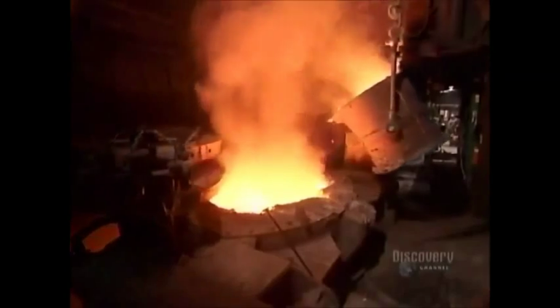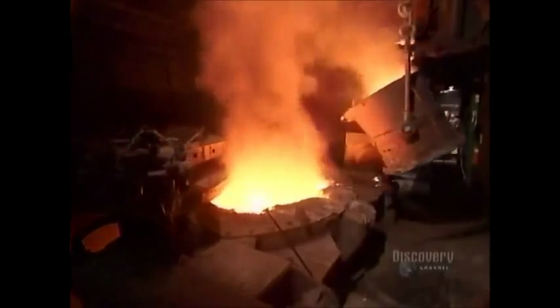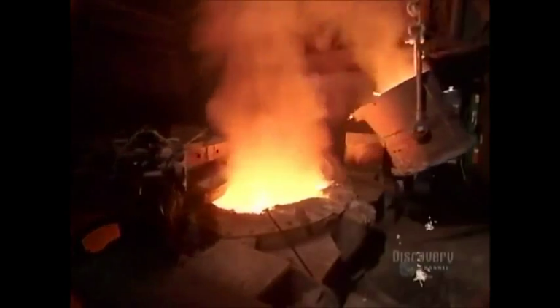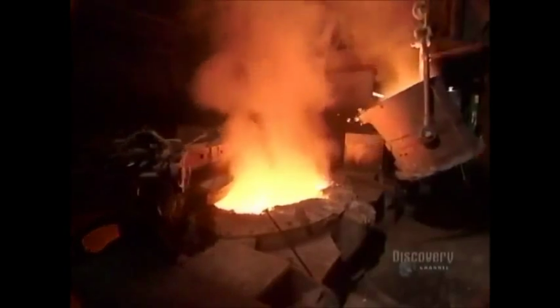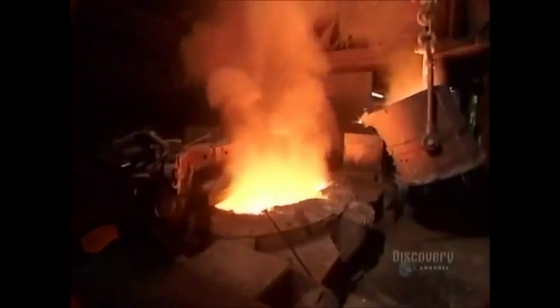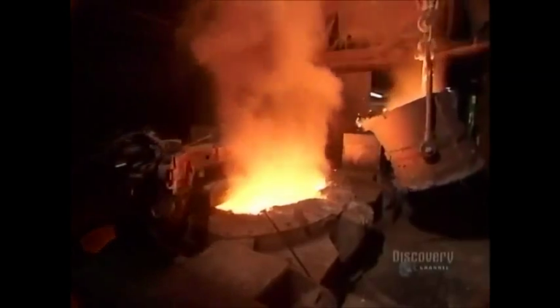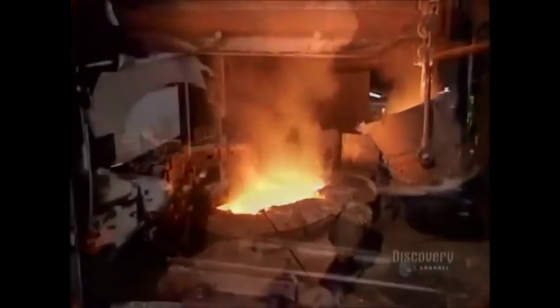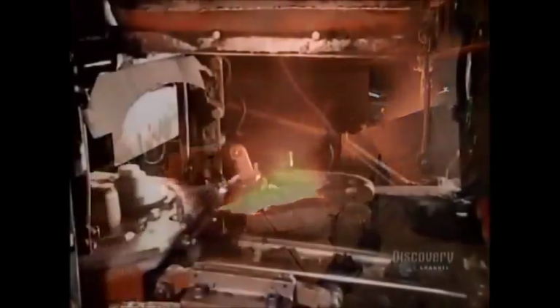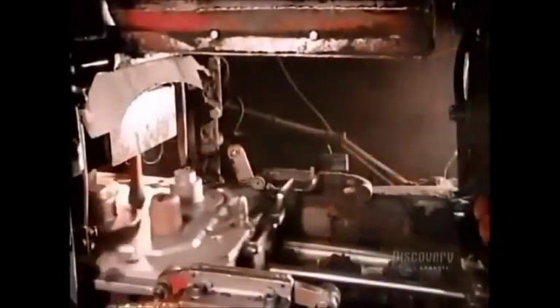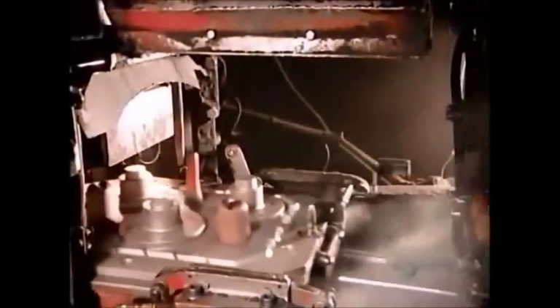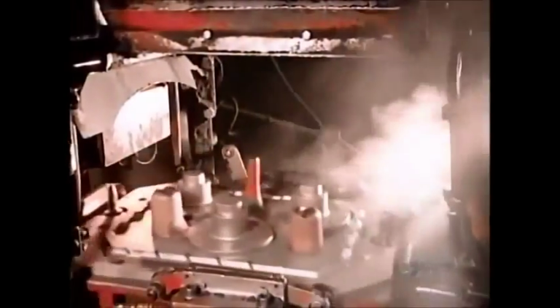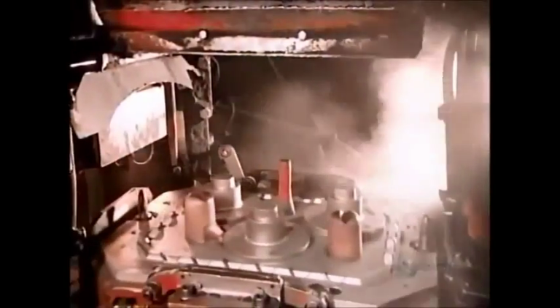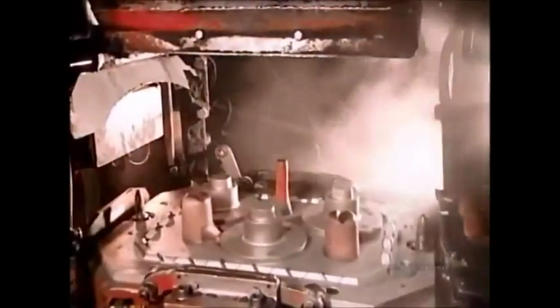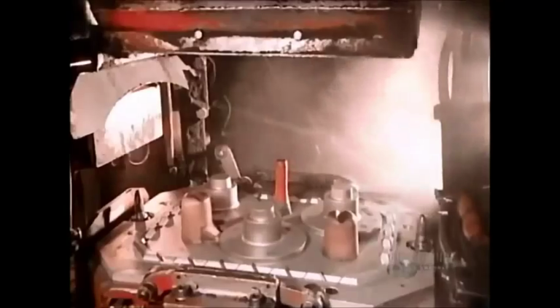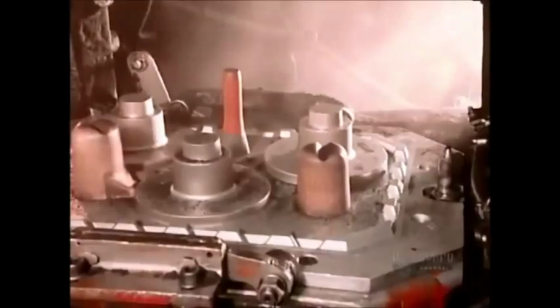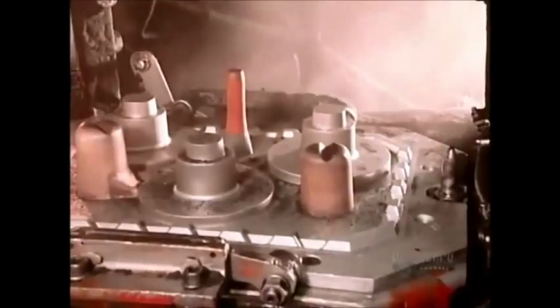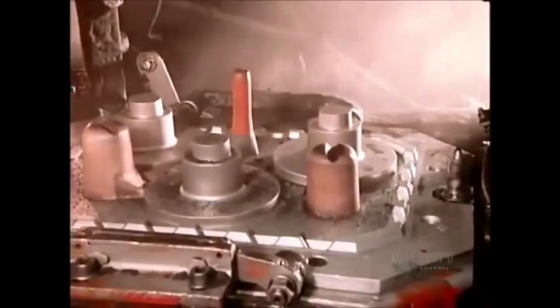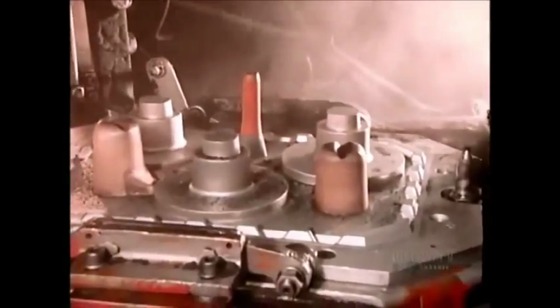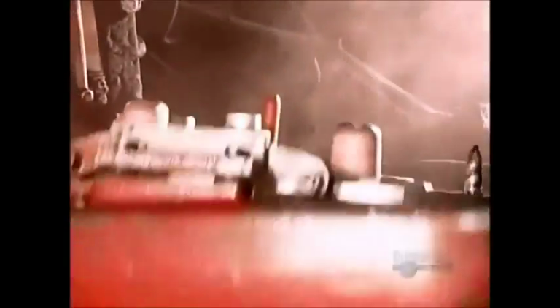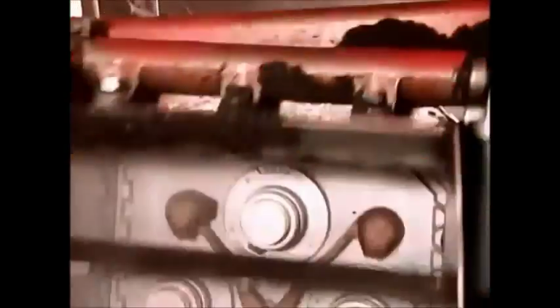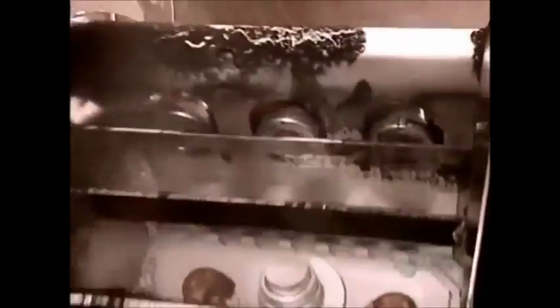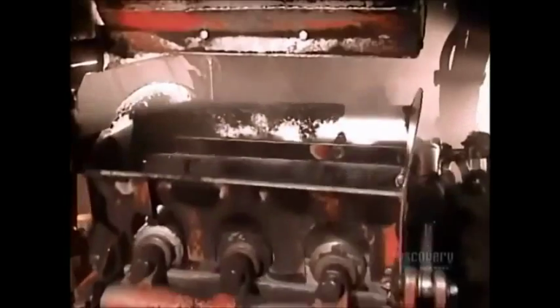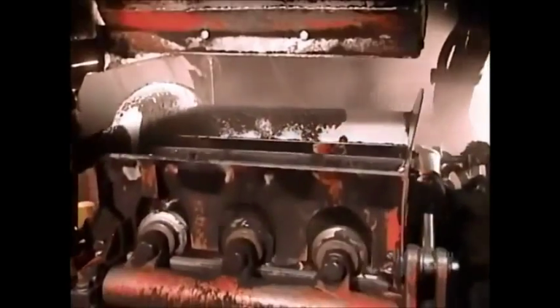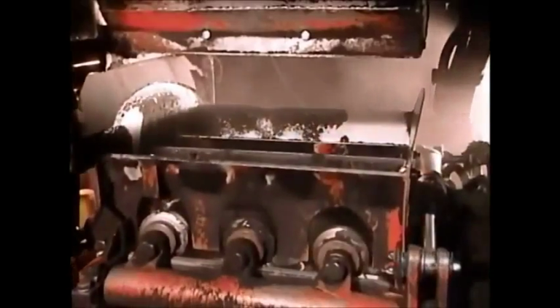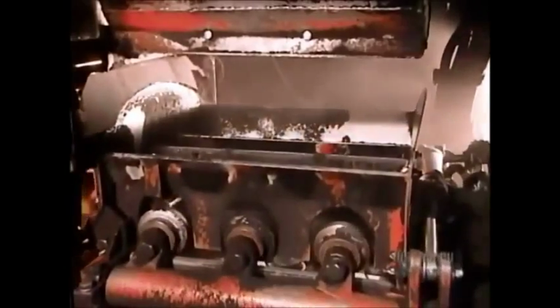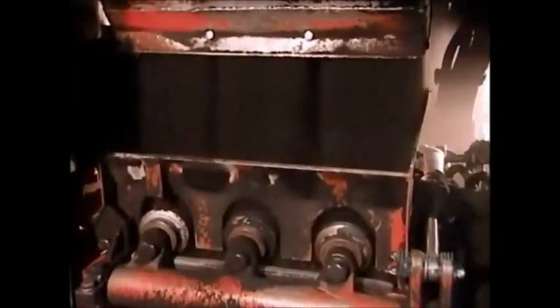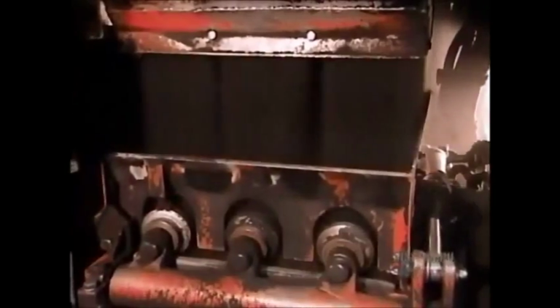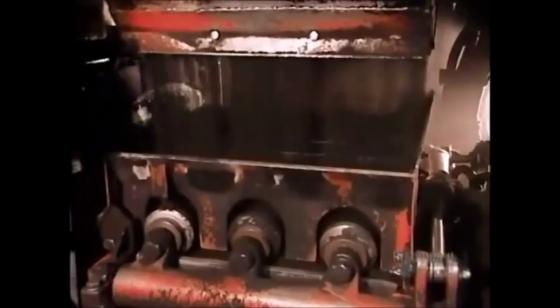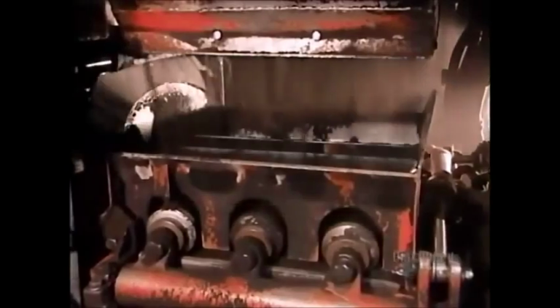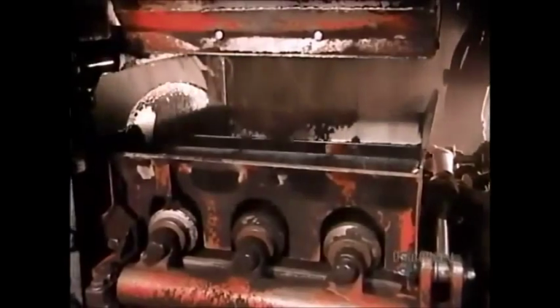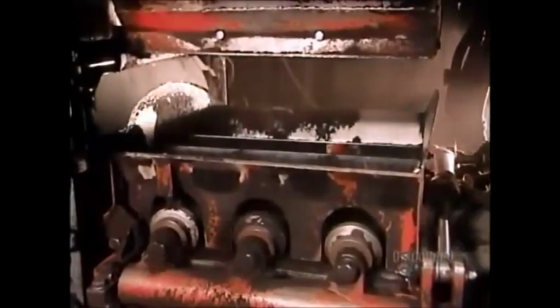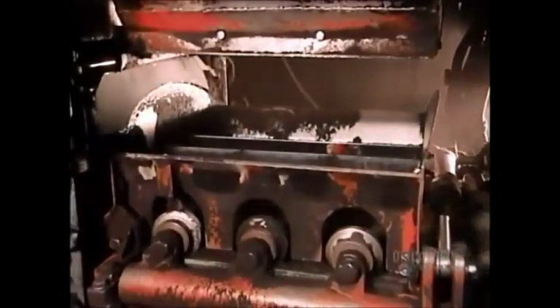You can't pour metal this hot into a metal mold — the mold would just melt. So instead, the factory uses damp sand. Sand withstands intense heat by absorbing it.